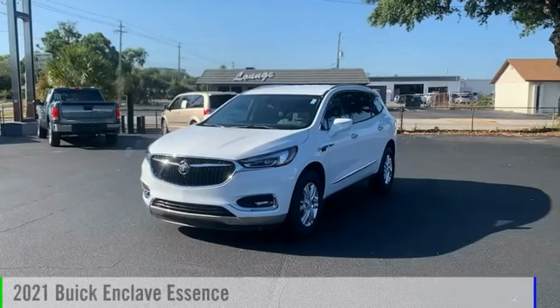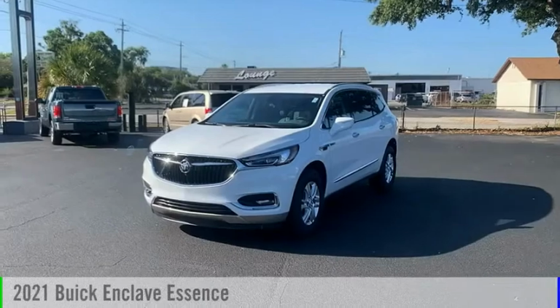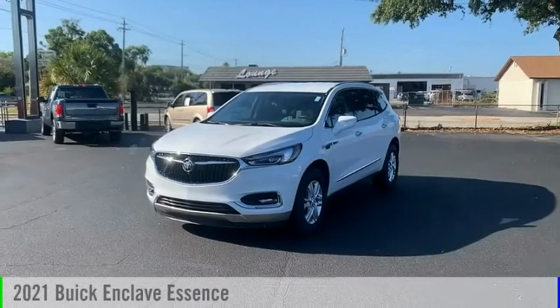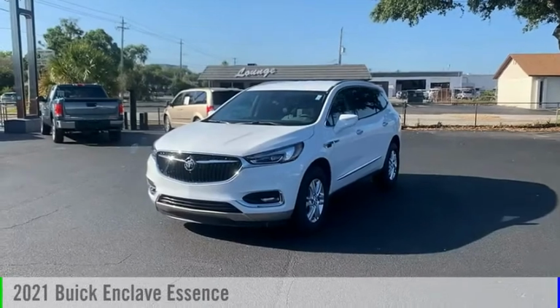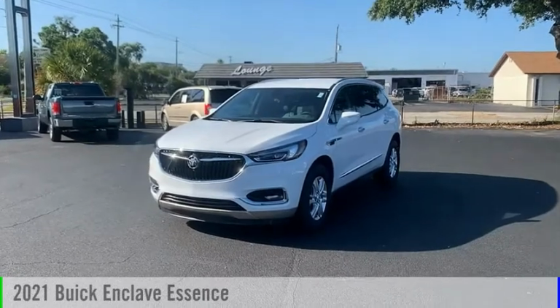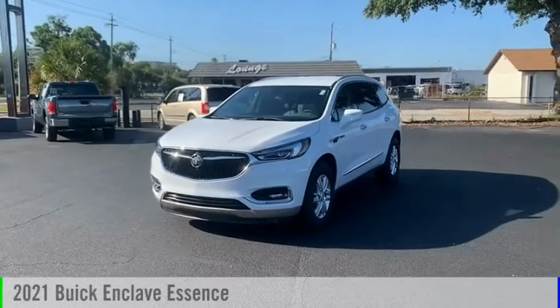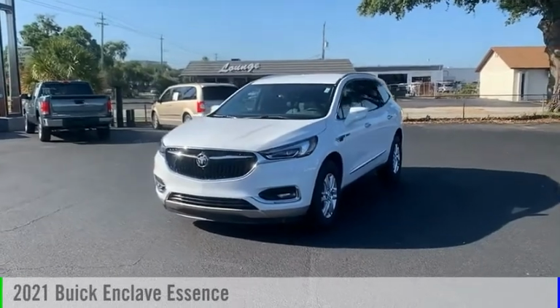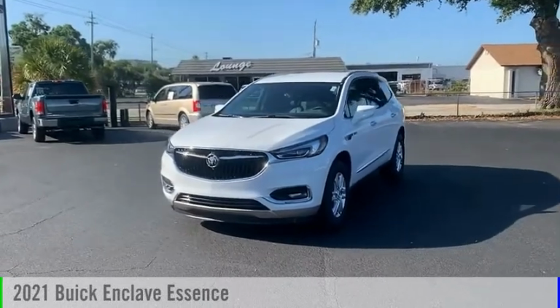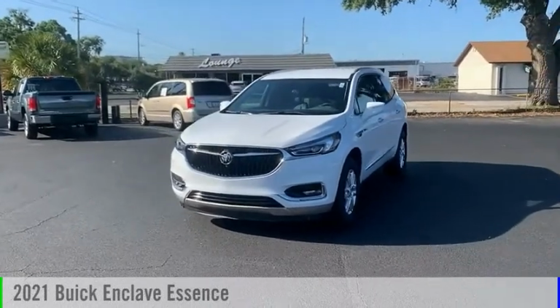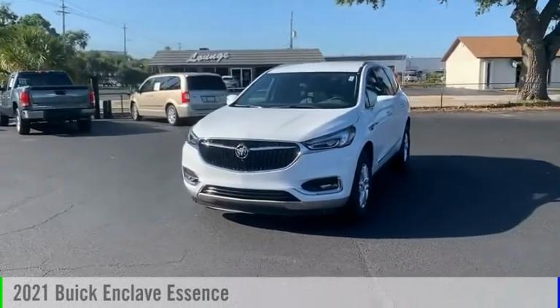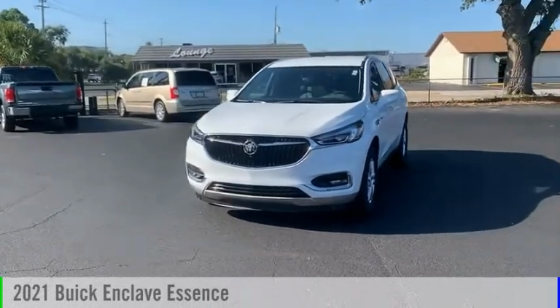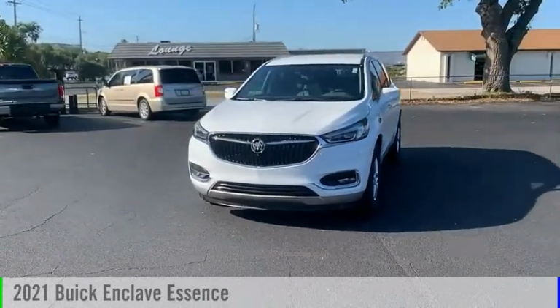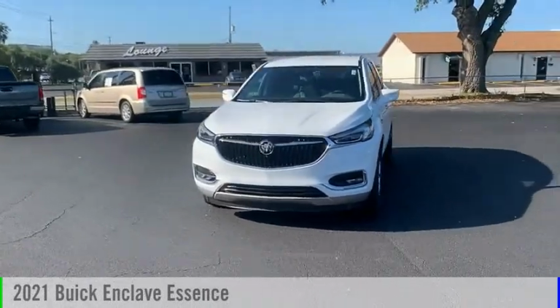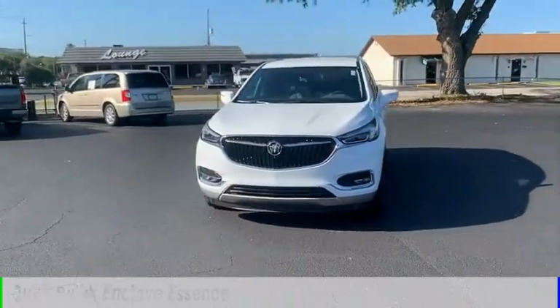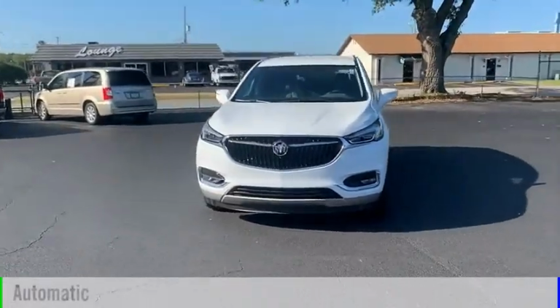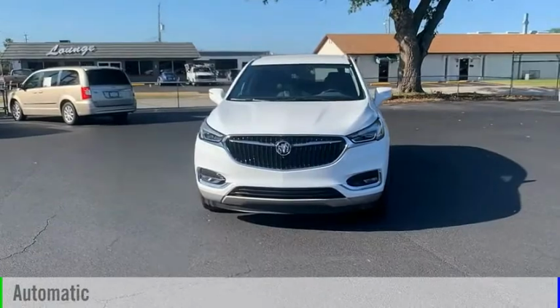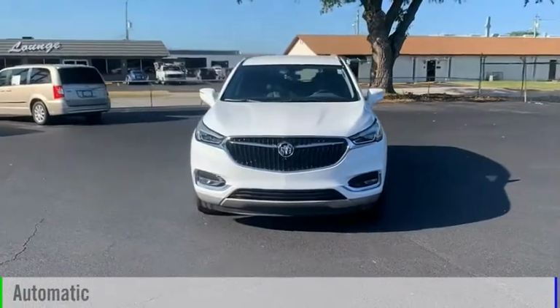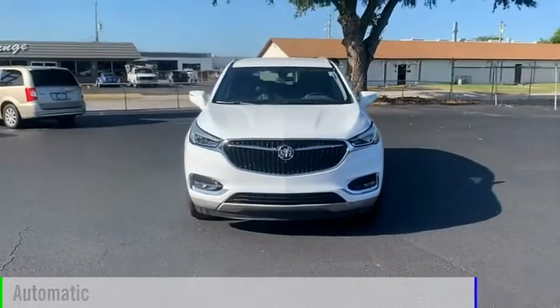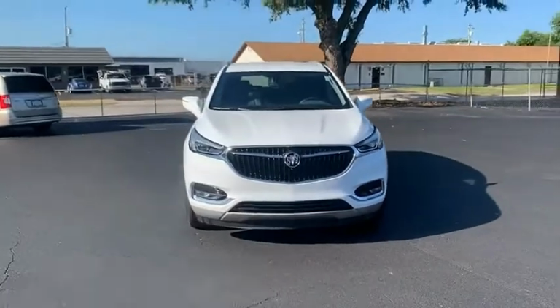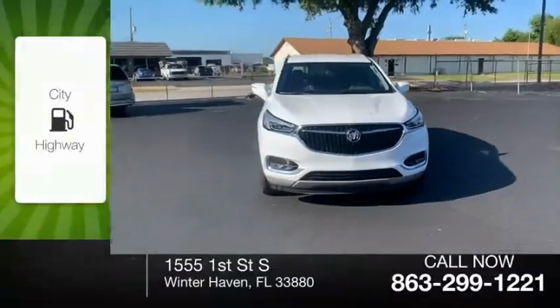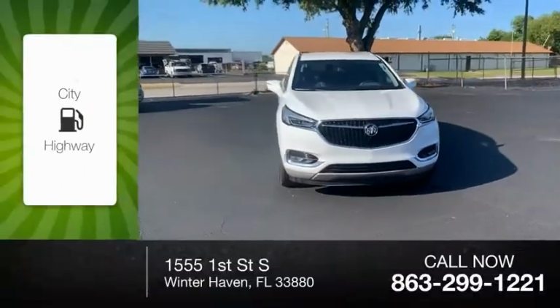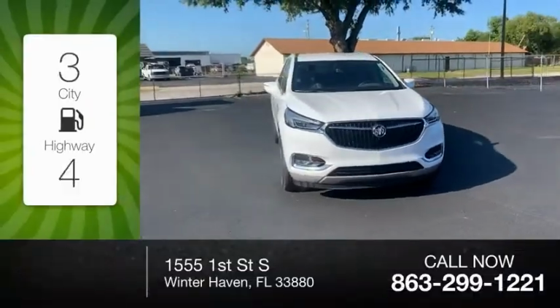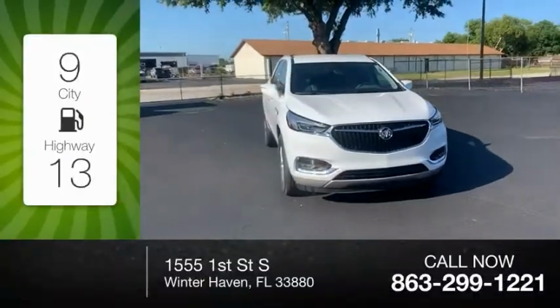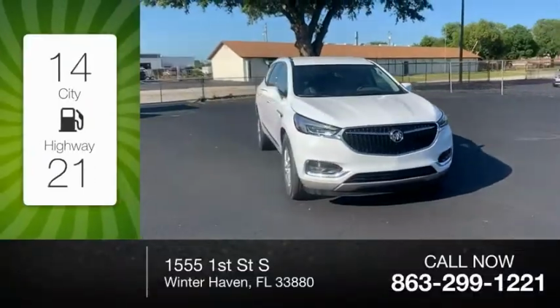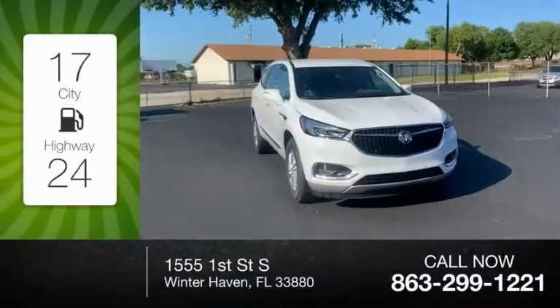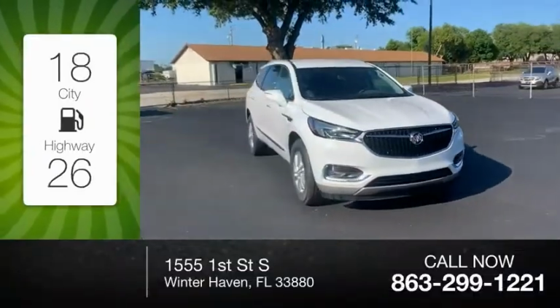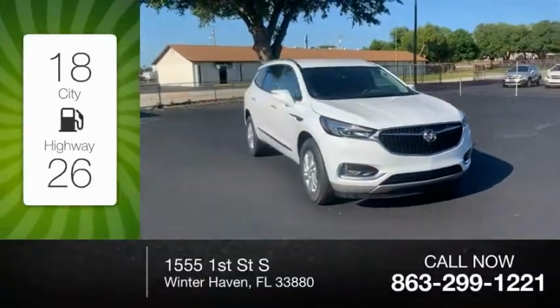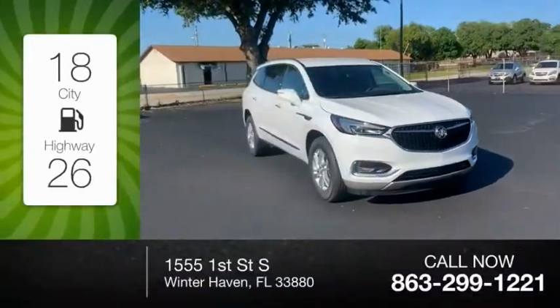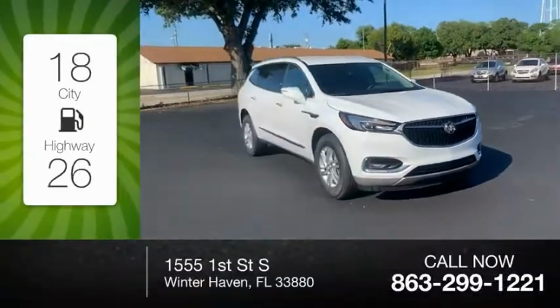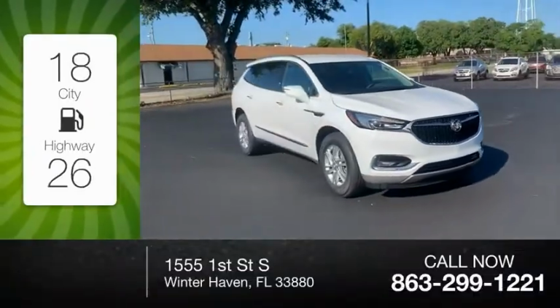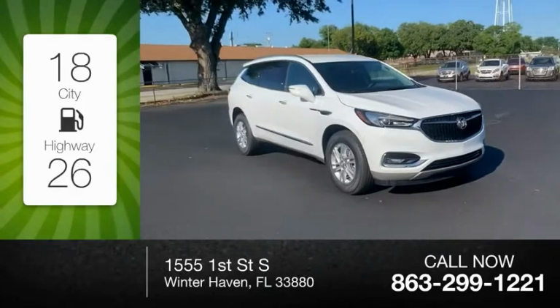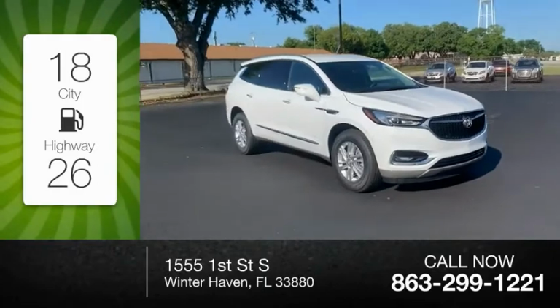Come test drive the 2021 Enclave. It comes with an automatic transmission and great fuel efficiency, saving you money by requiring fewer trips to the gas station.